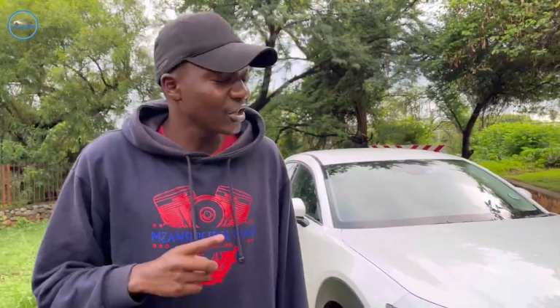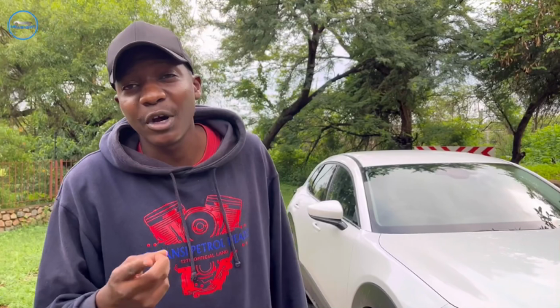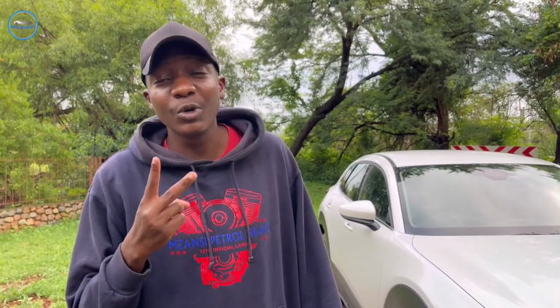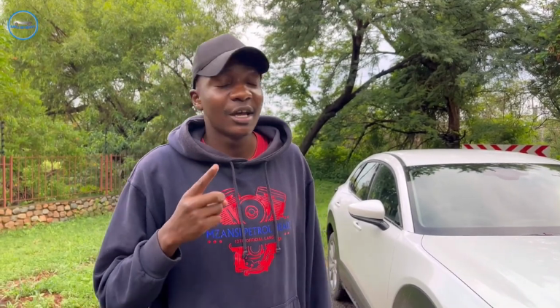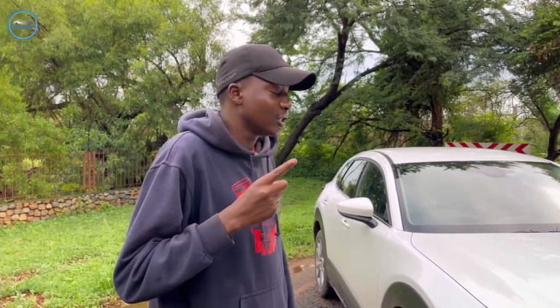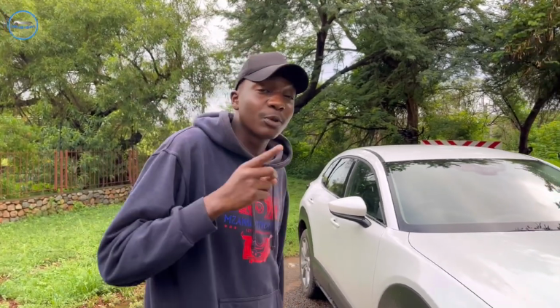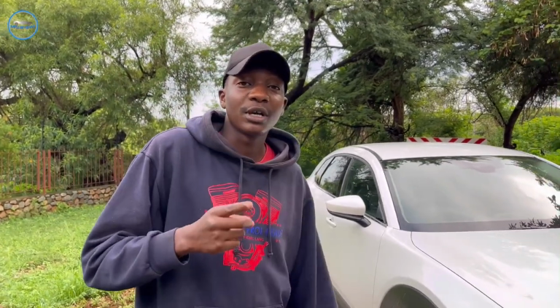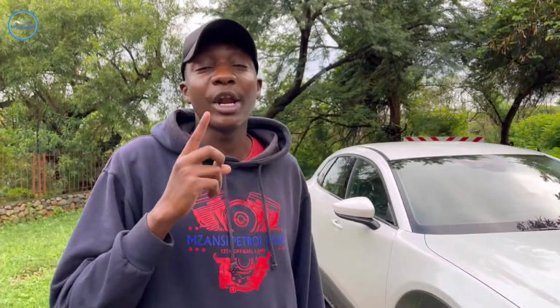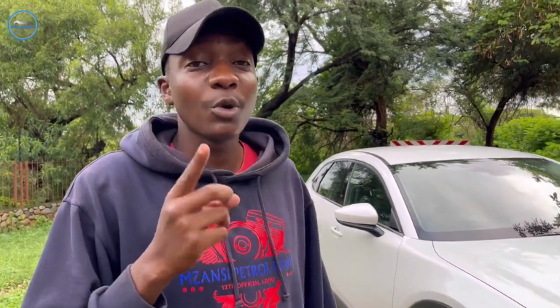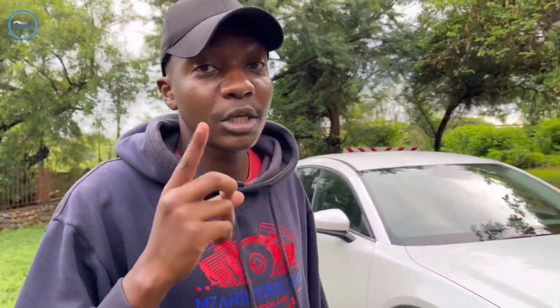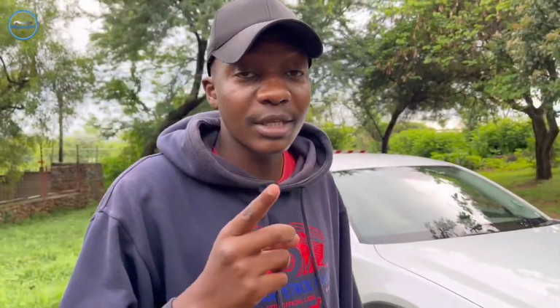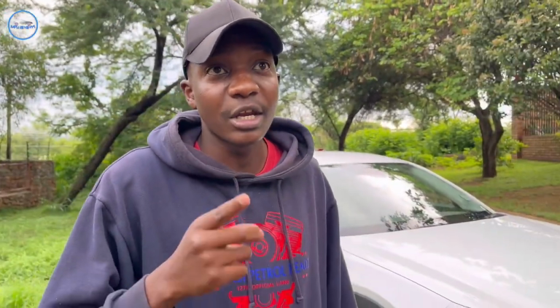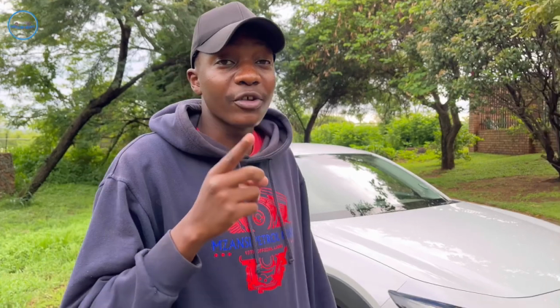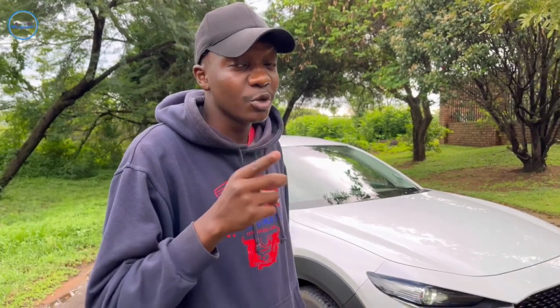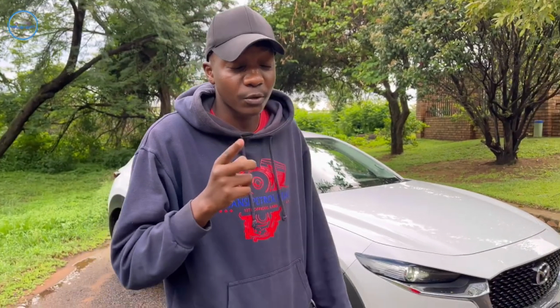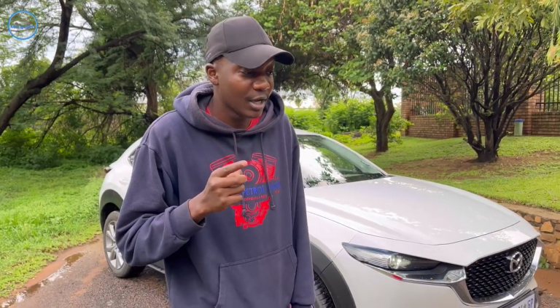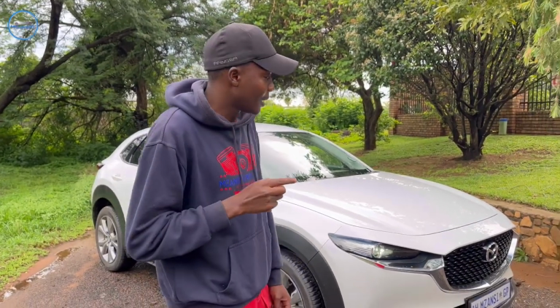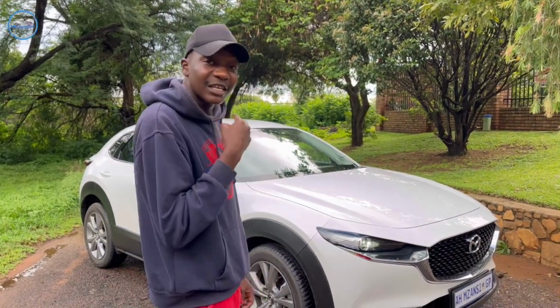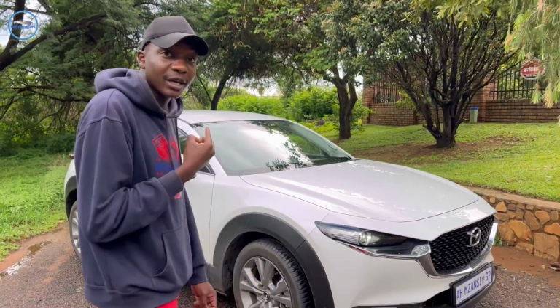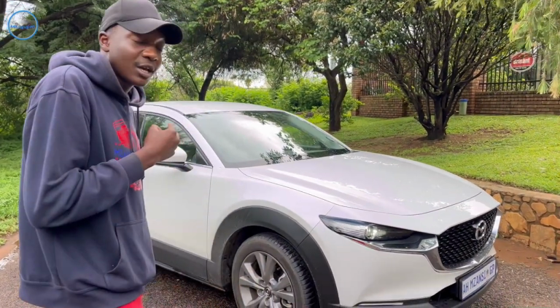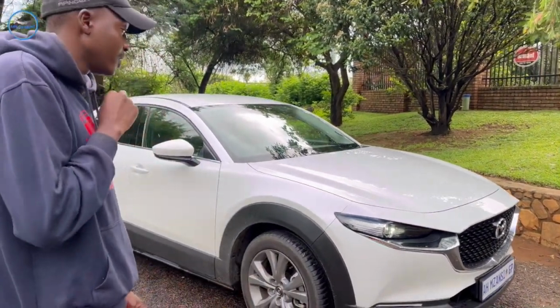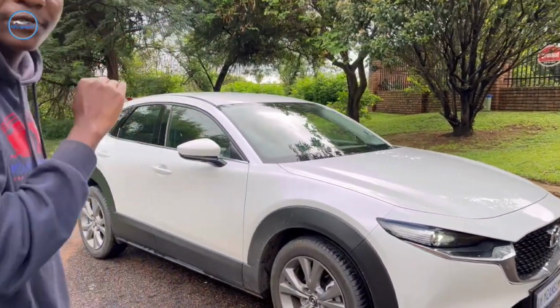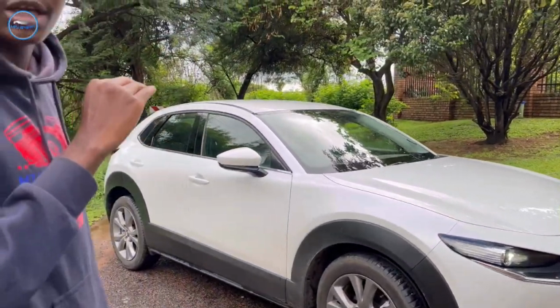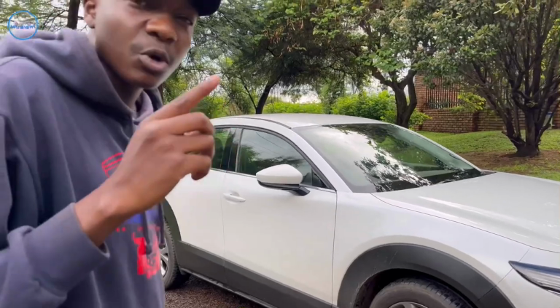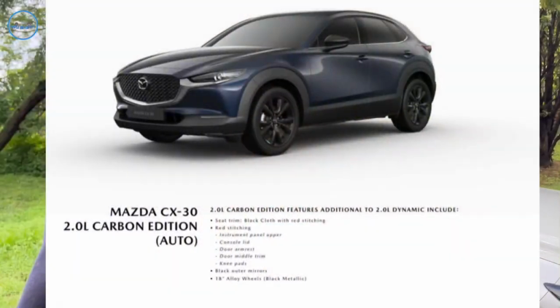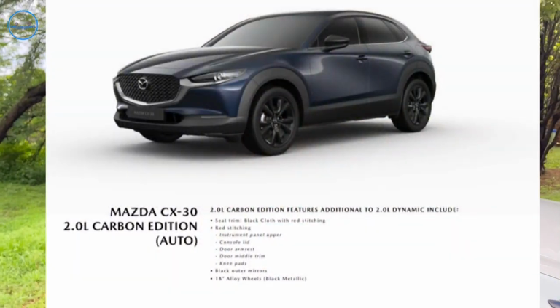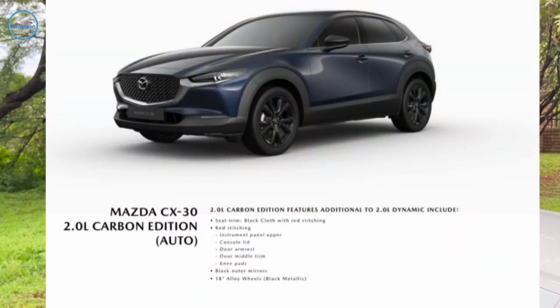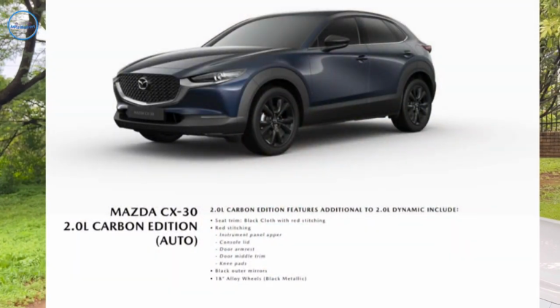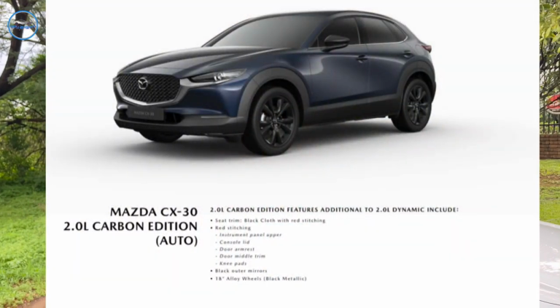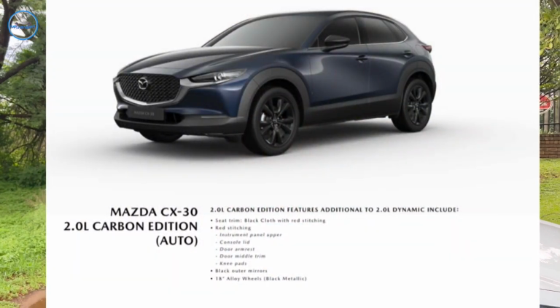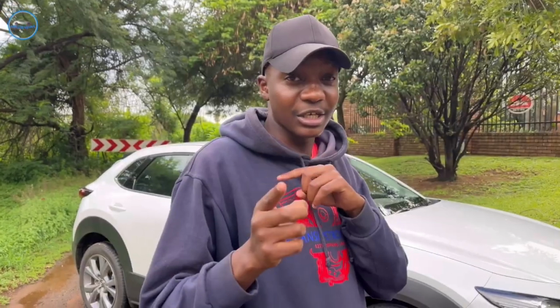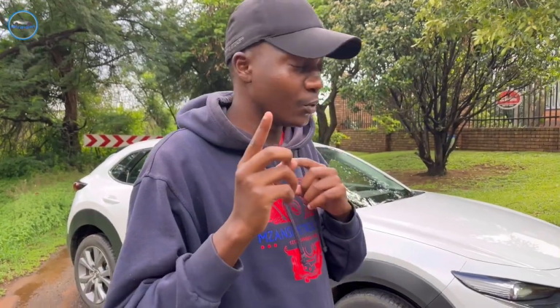This car is powered by a 2-liter engine which produces 121 kilowatts and 213 Newton-meters of torque. This is the individual package, the top of the range, but there is also a carbon edition which has black alloy rims and stuff. That's the one I actually really do like.